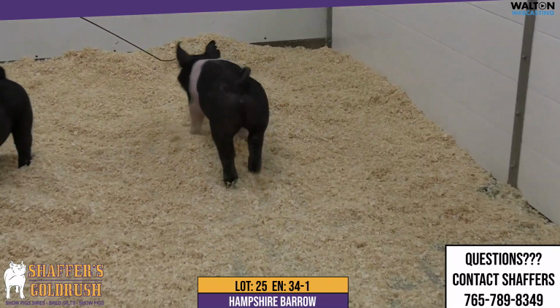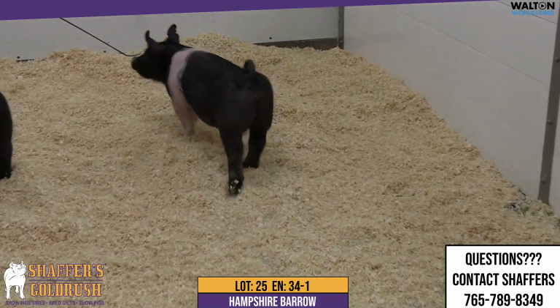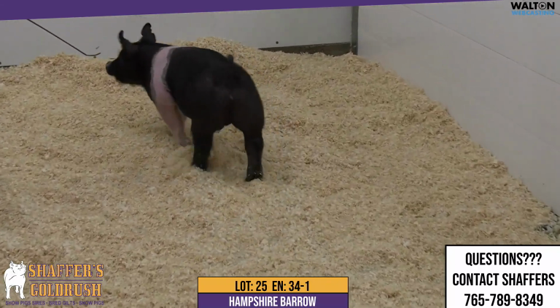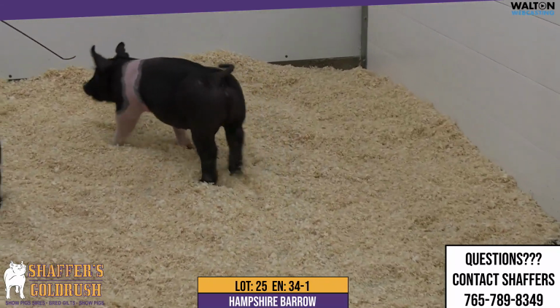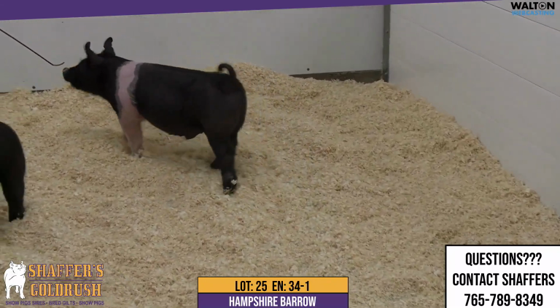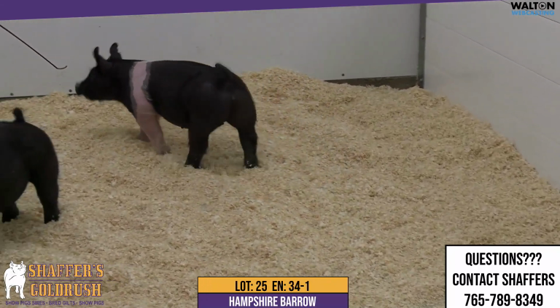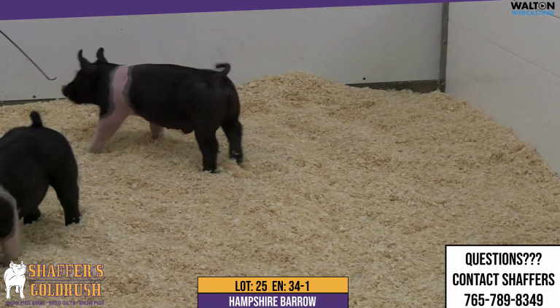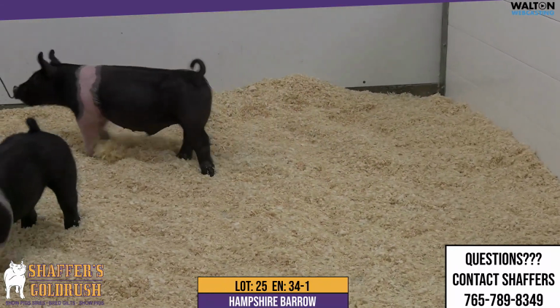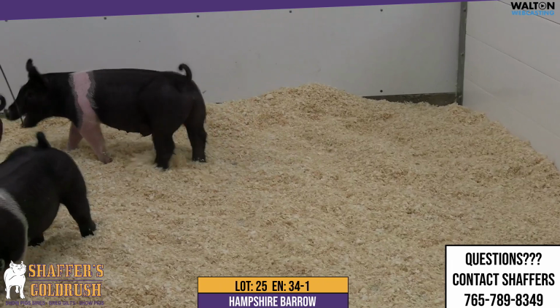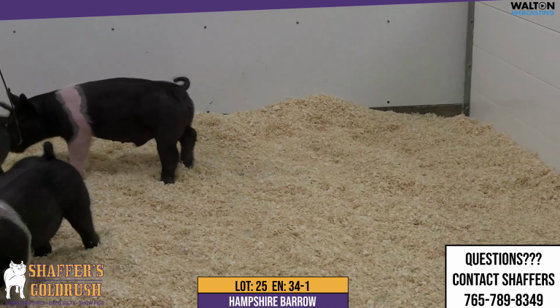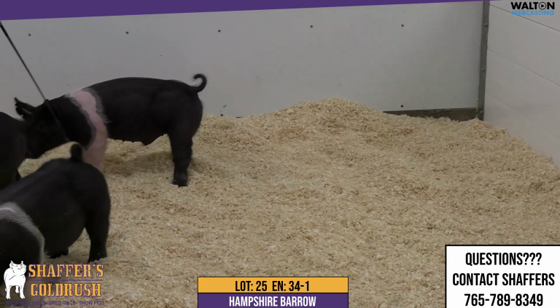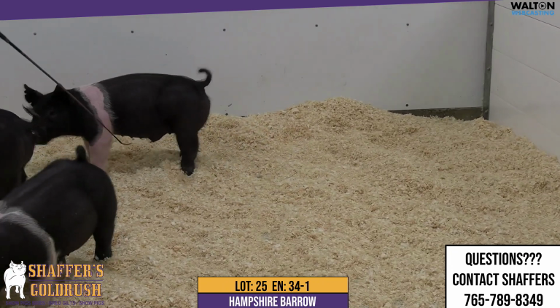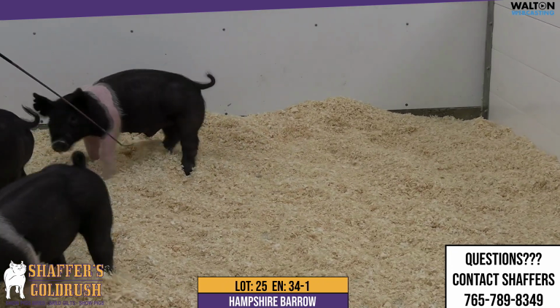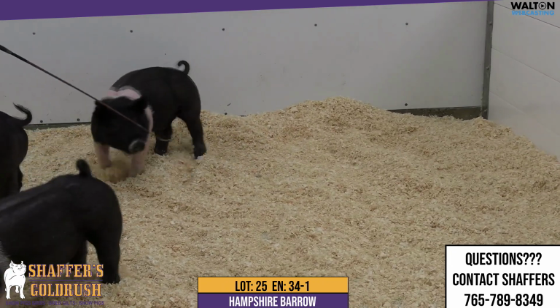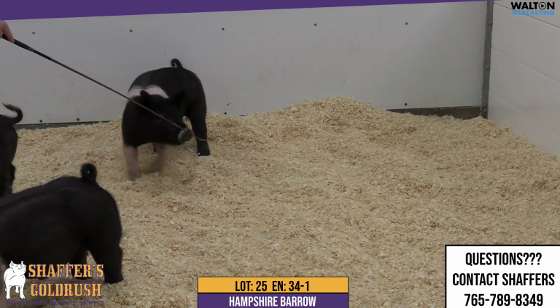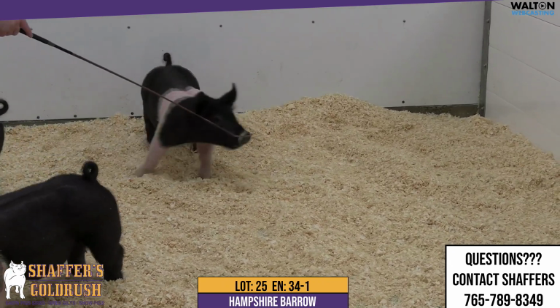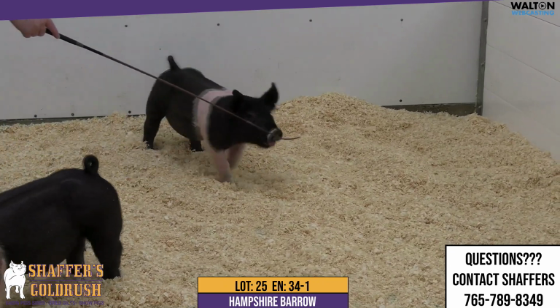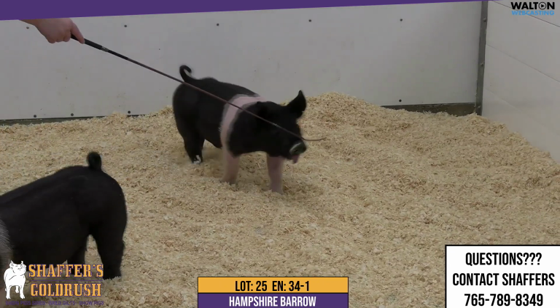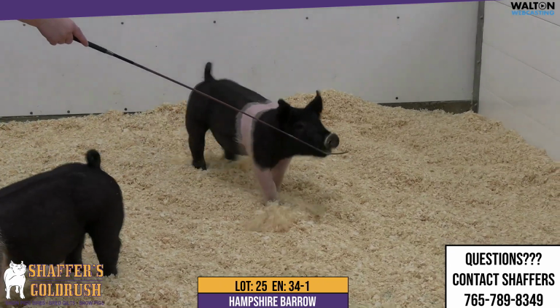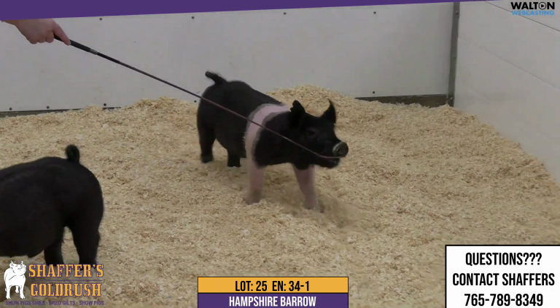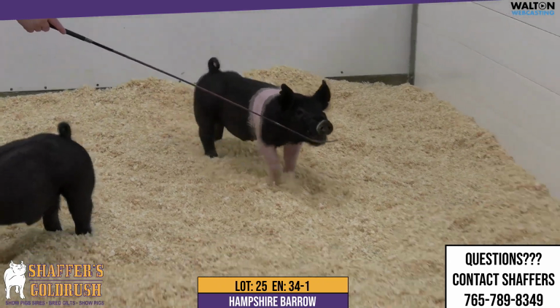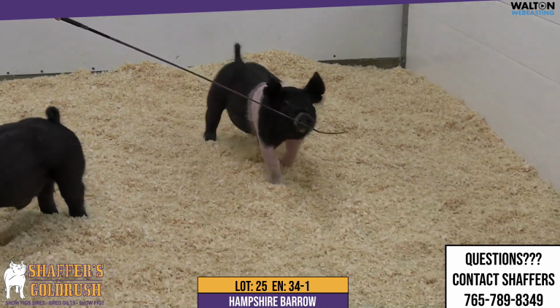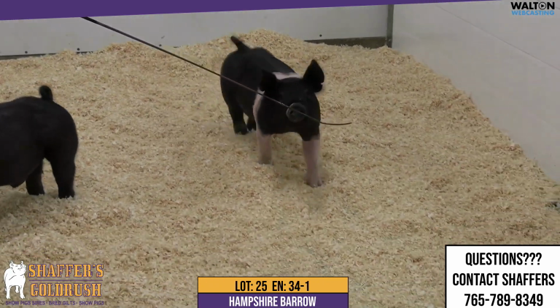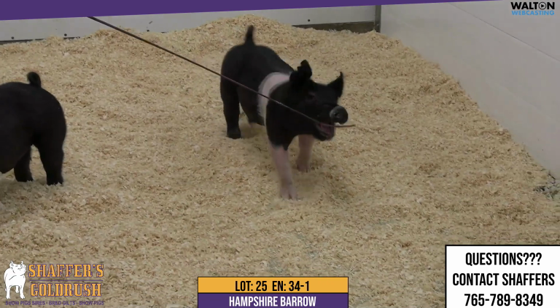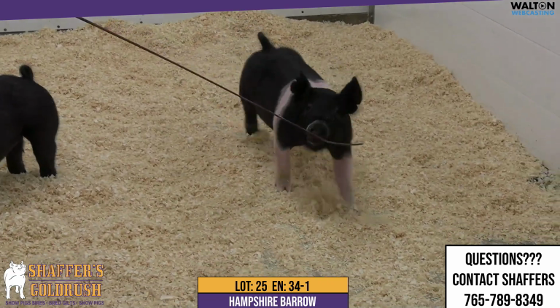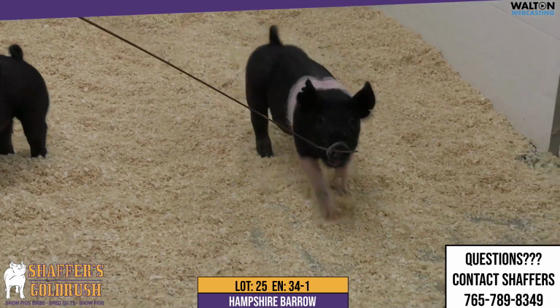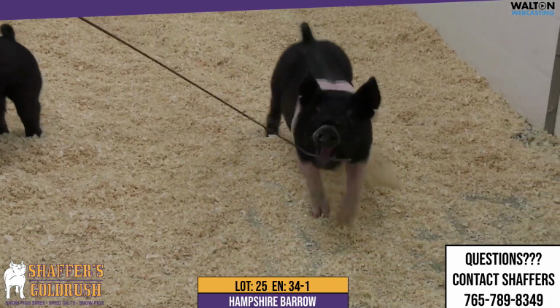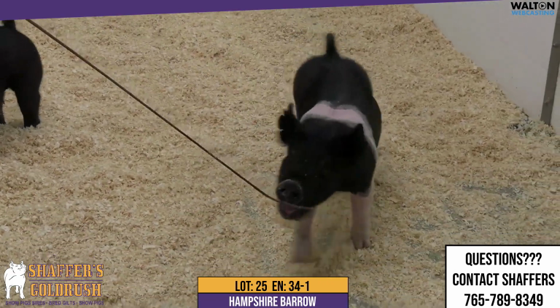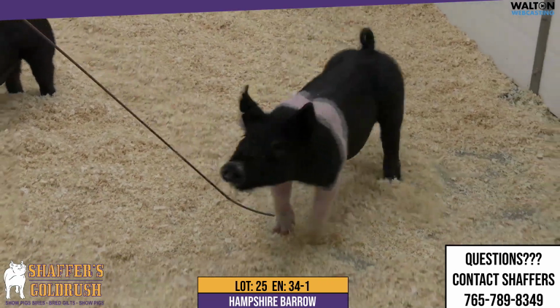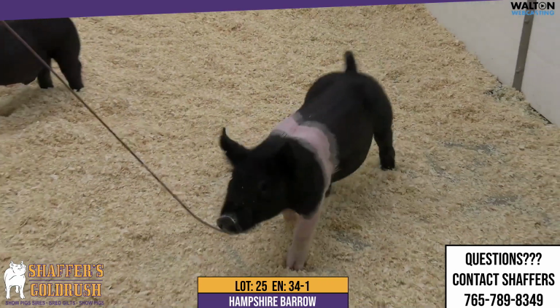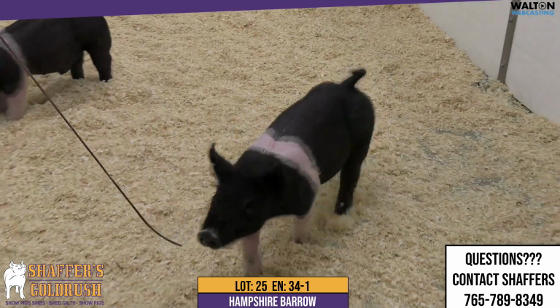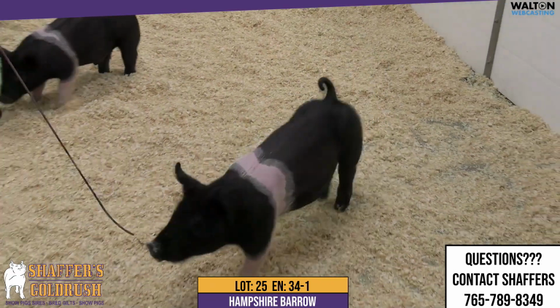Here we have lot number 2534-1, Hampshire Barrow, private stock, prime time. Read the sound notes on this one because he has quite an extensive pedigree behind him.